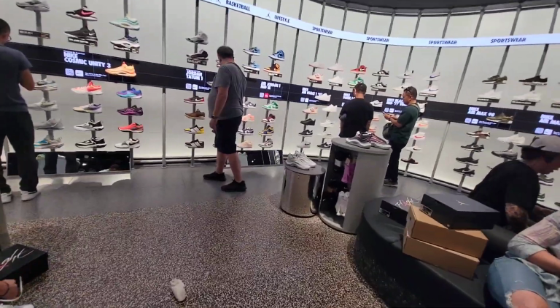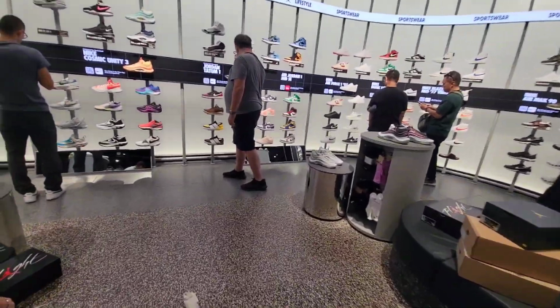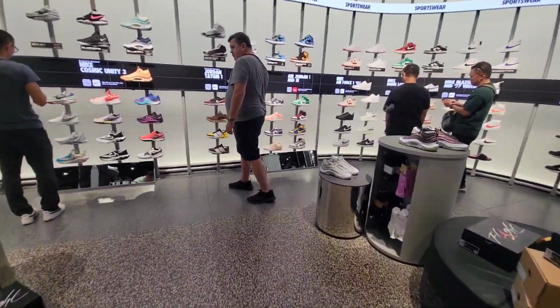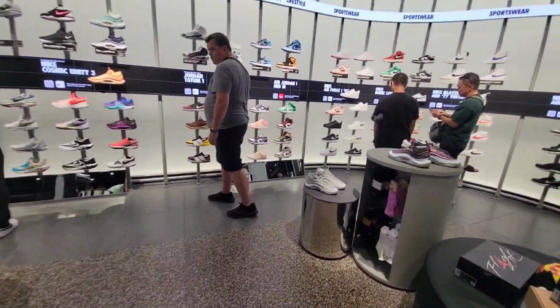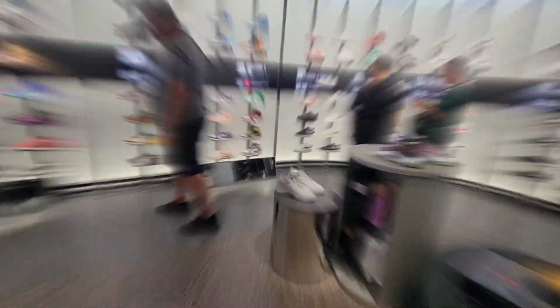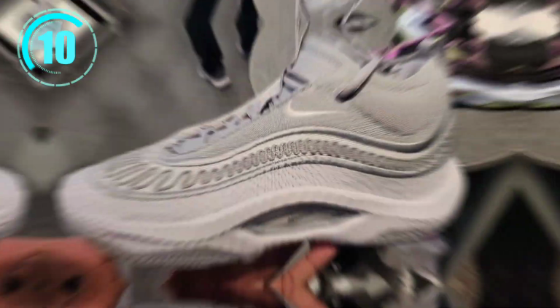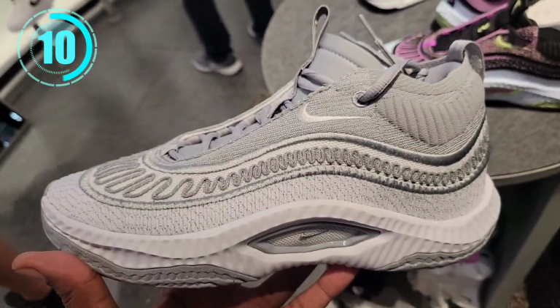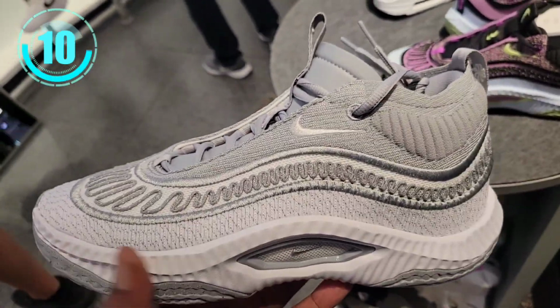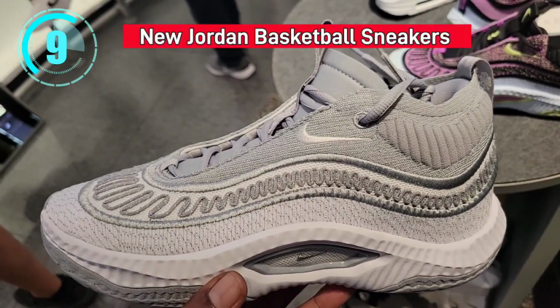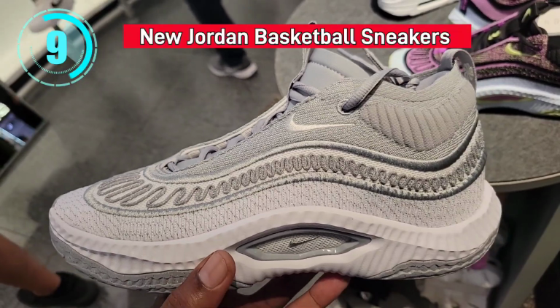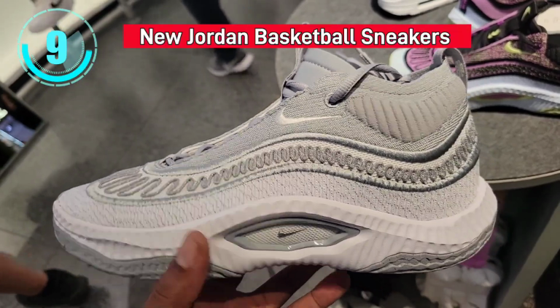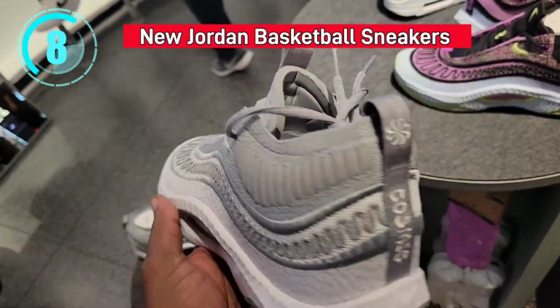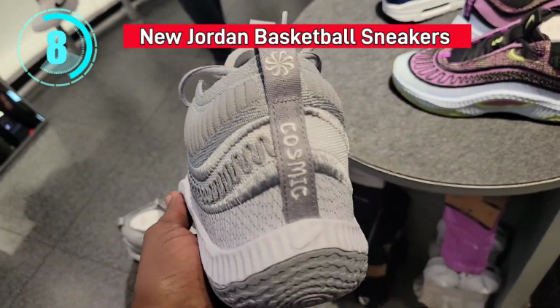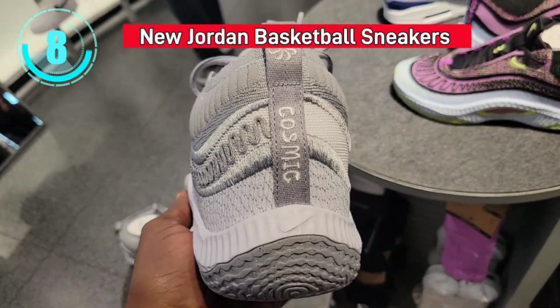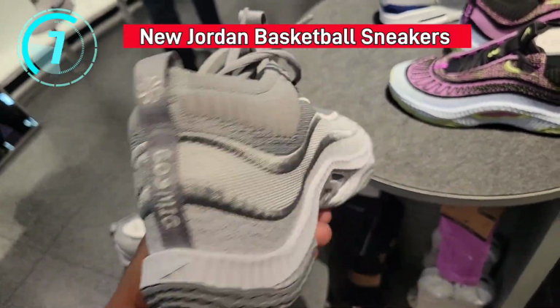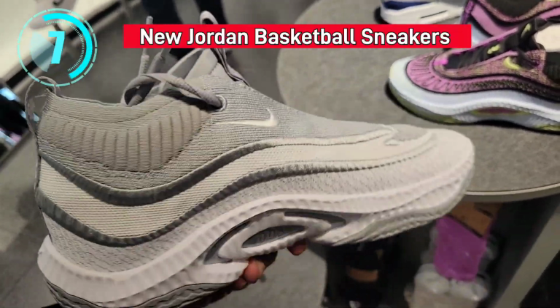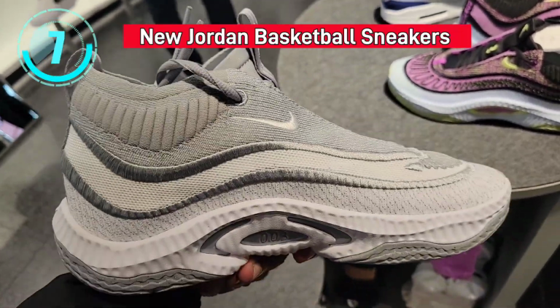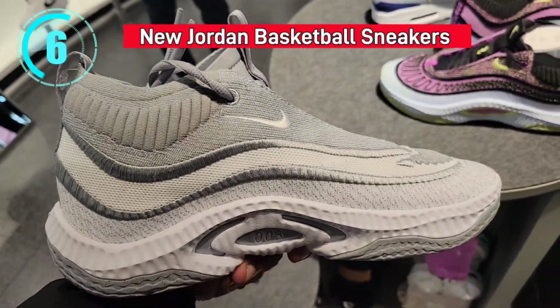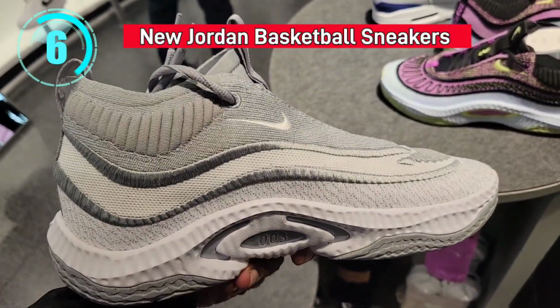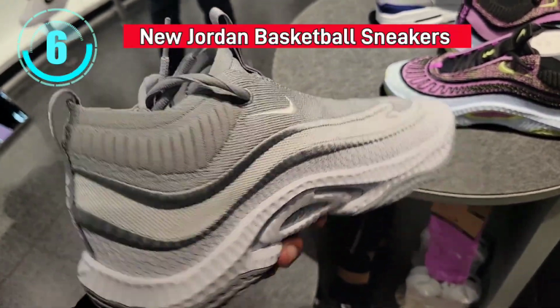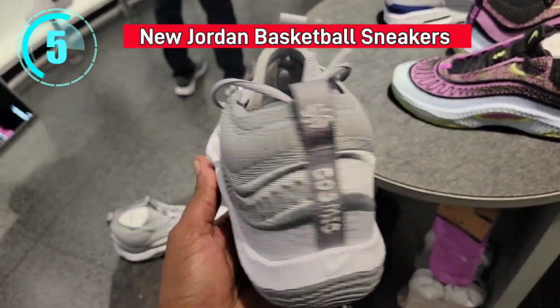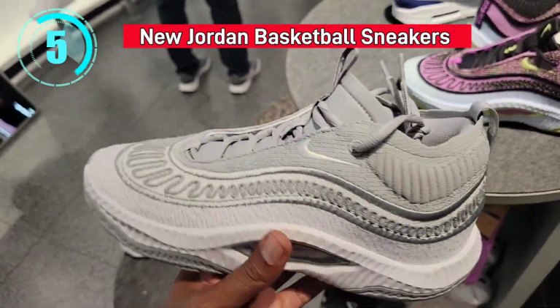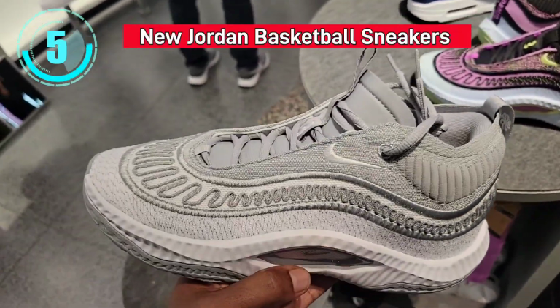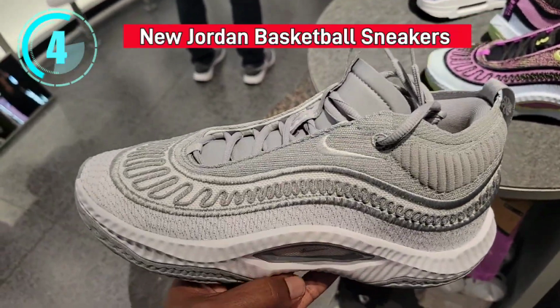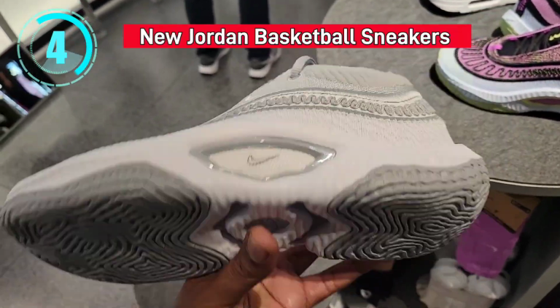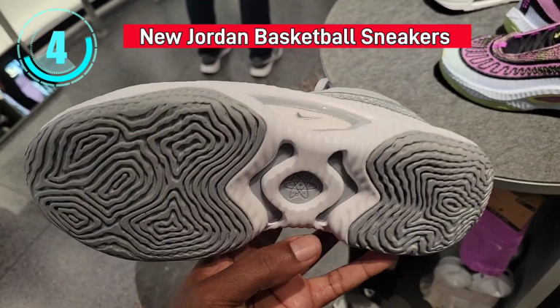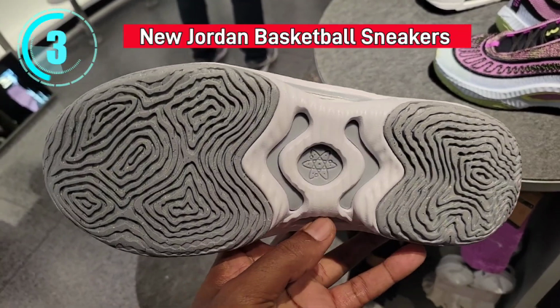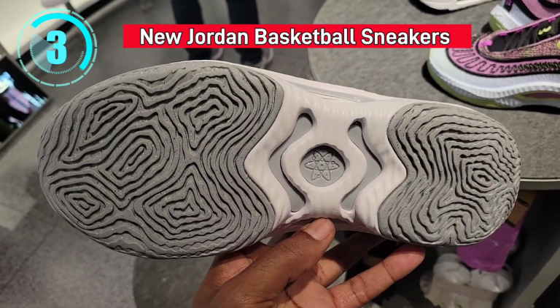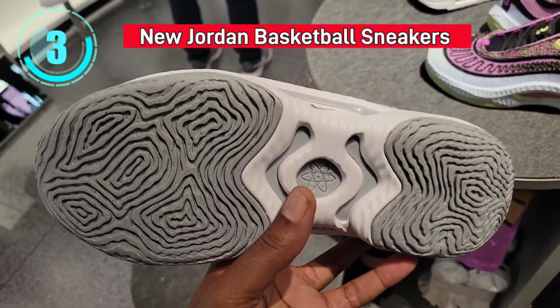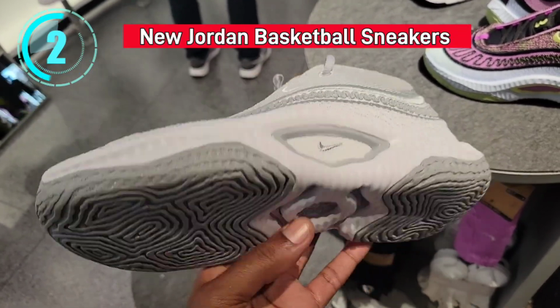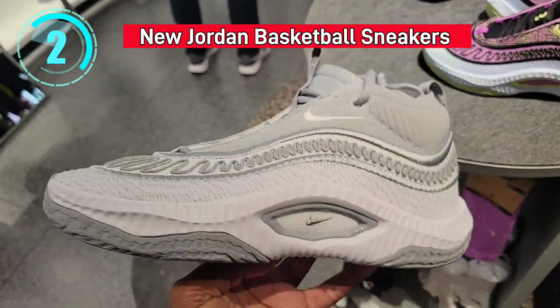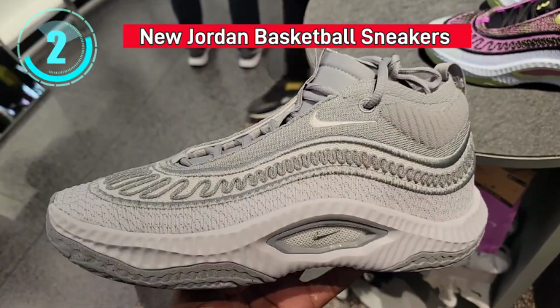Look at this selection here — never seen this colorway of the Cosmic Unity. So many dope colorways of this shoe. I'm not going to lie to you, this one's pretty fire.